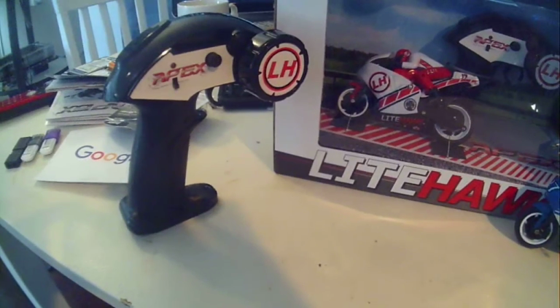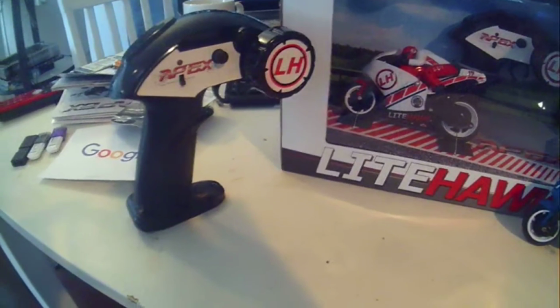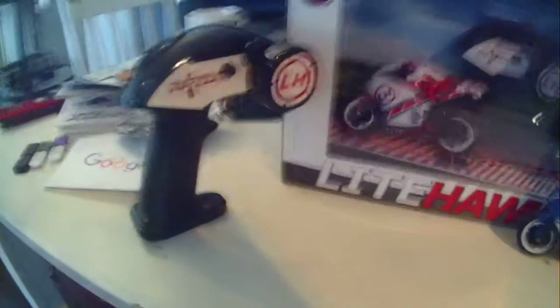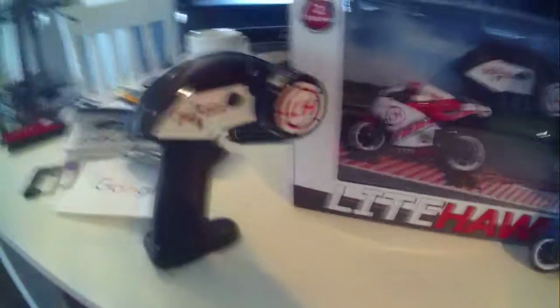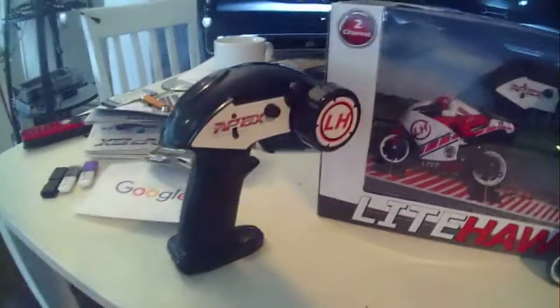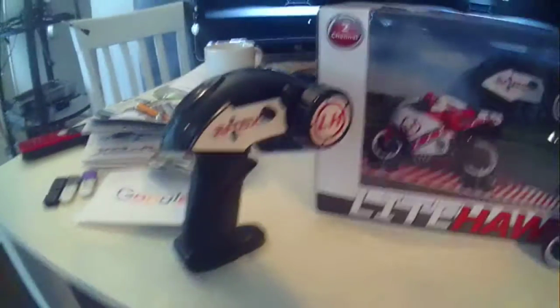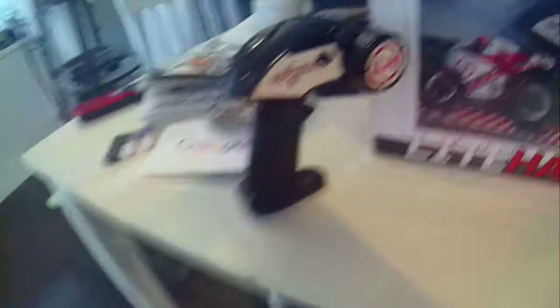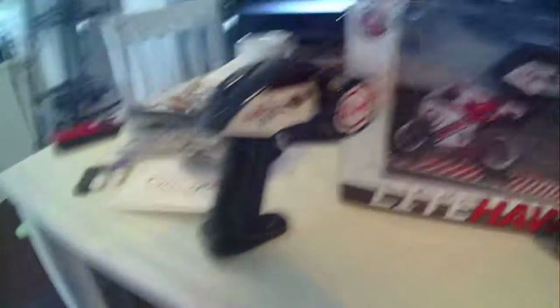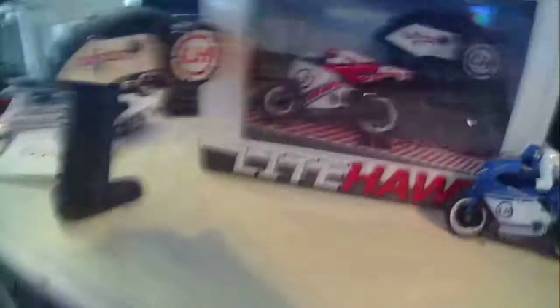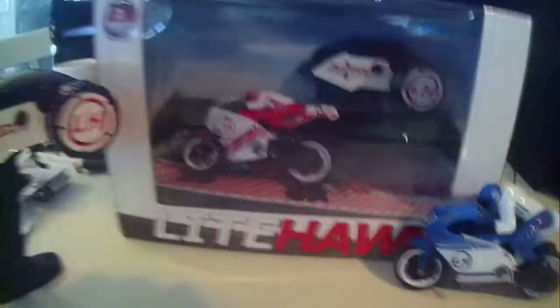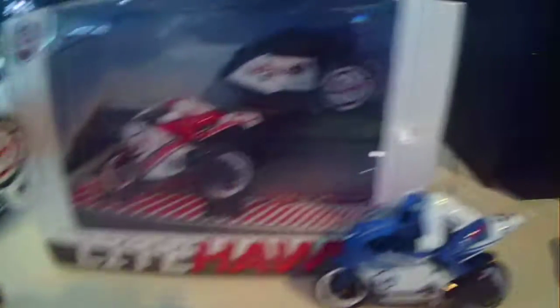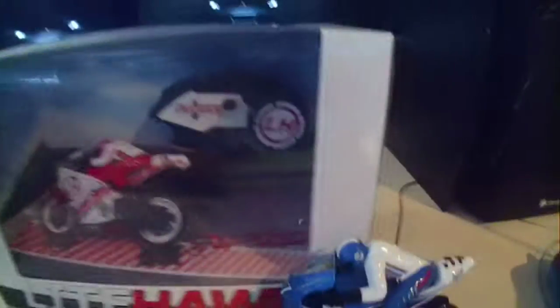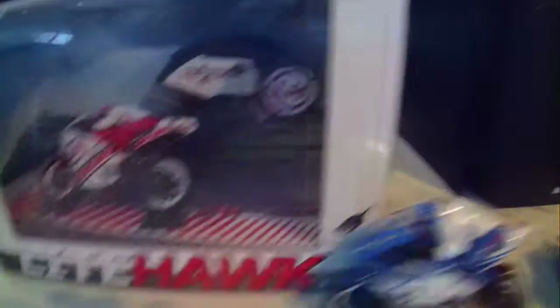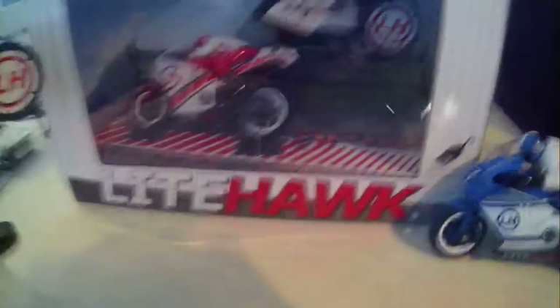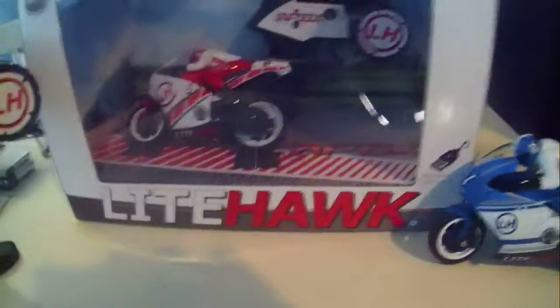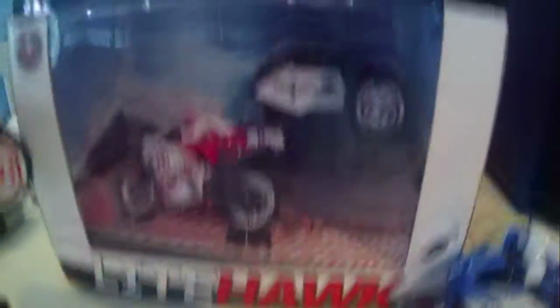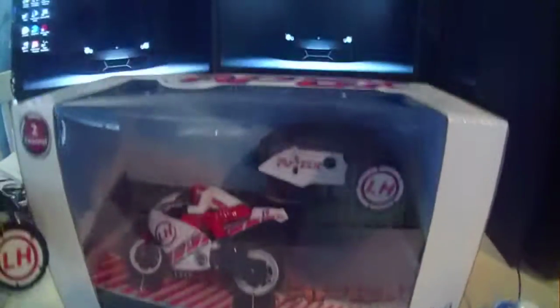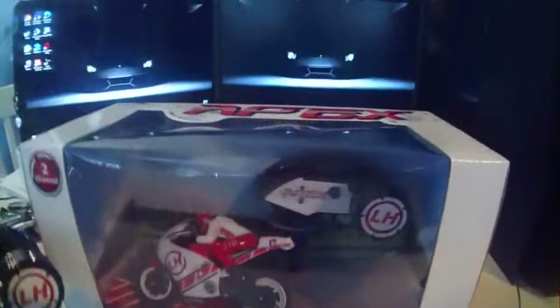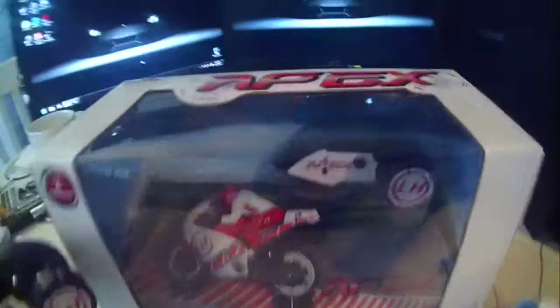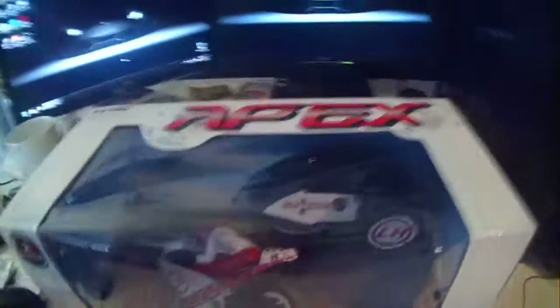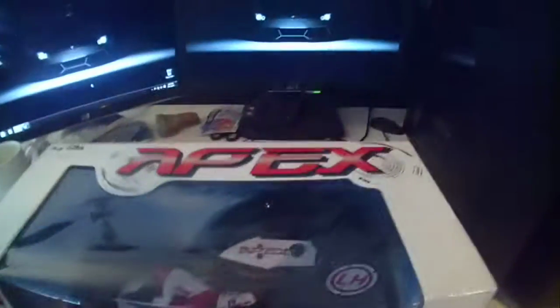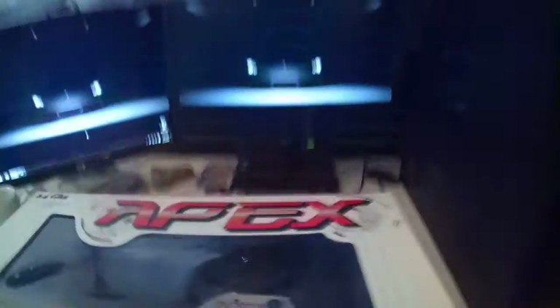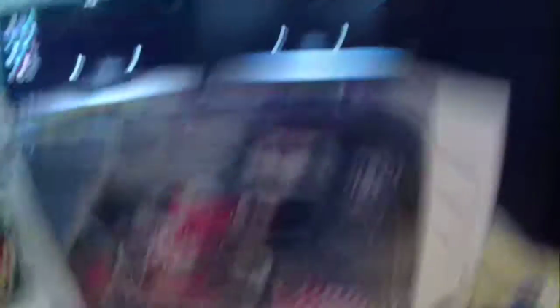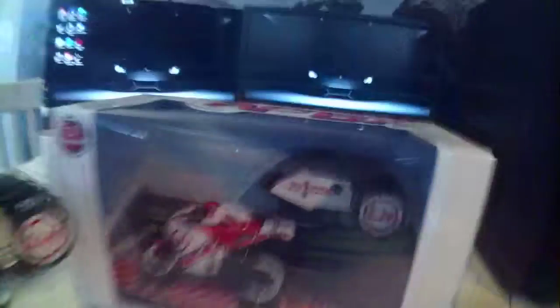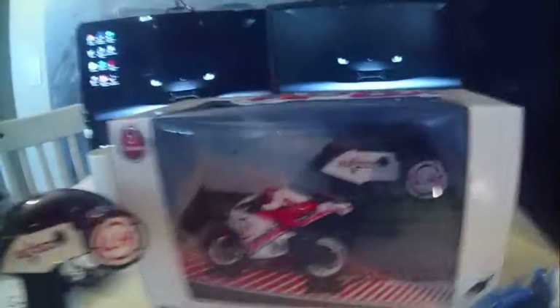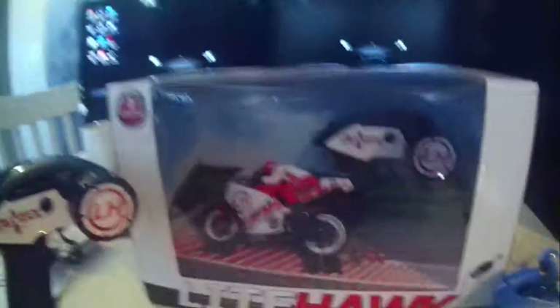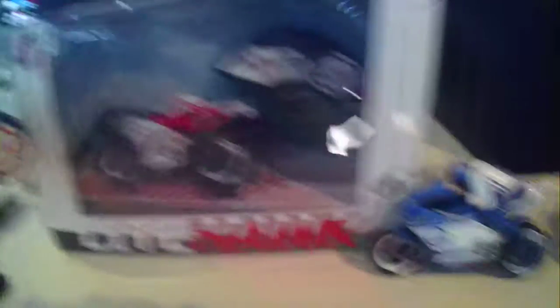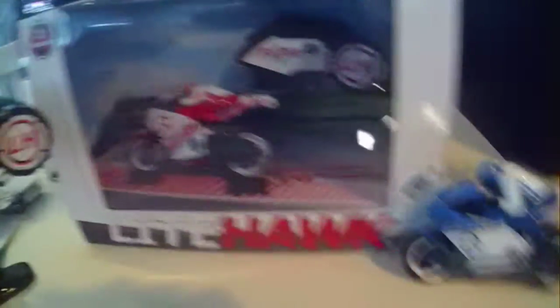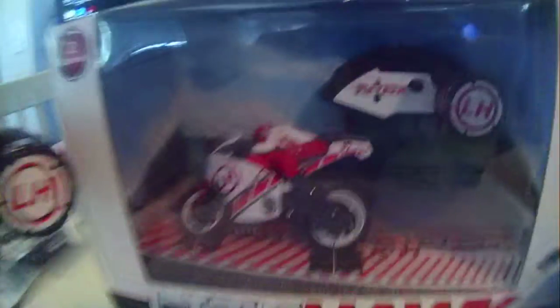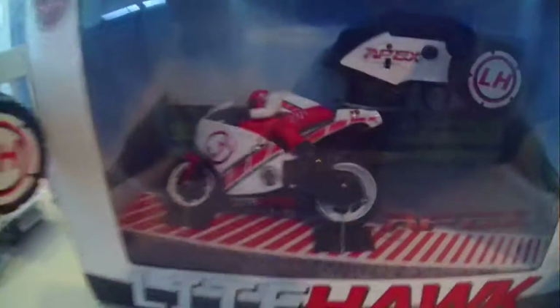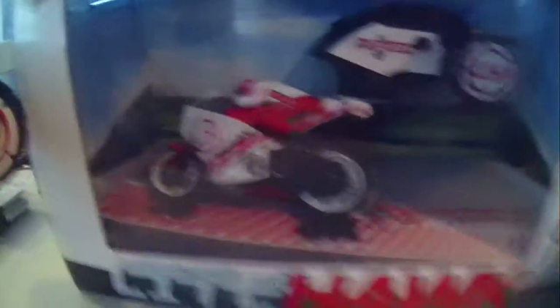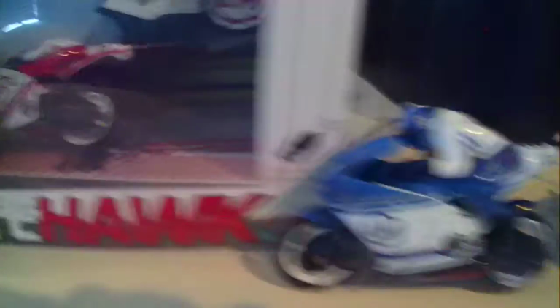Hey guys, this is Zombie Jeep, and this is my review of the Lighthawk Apex — their little remote control motorcycle.